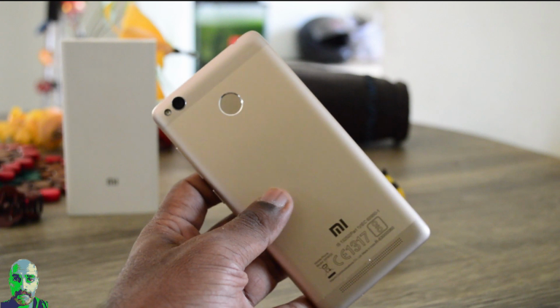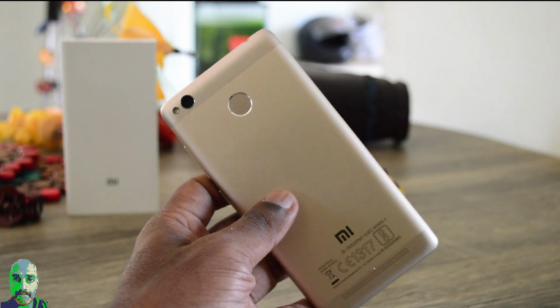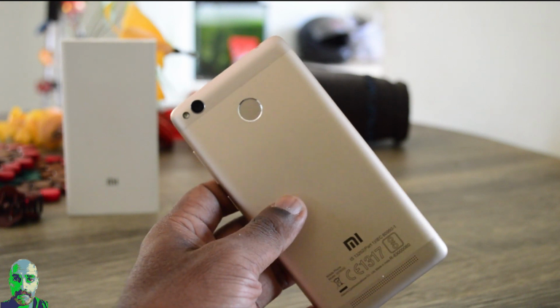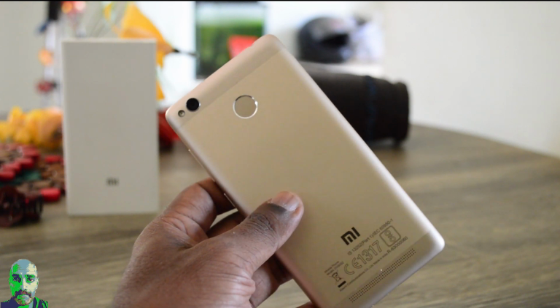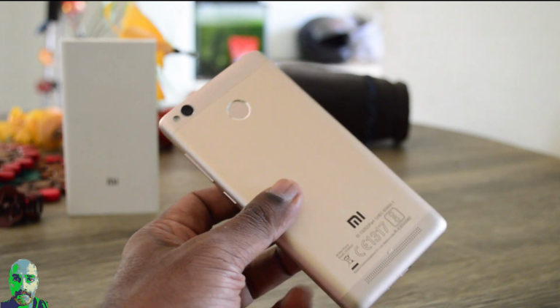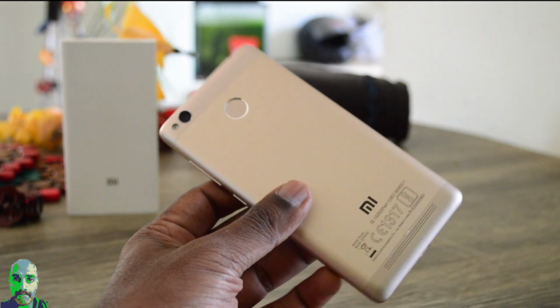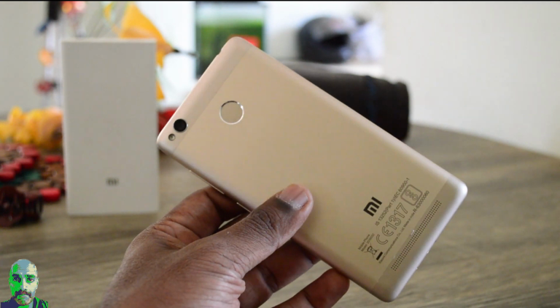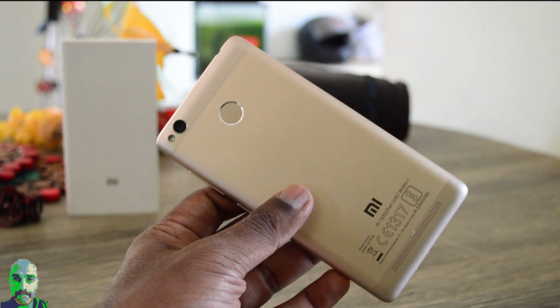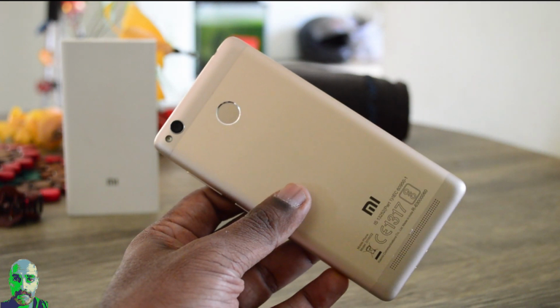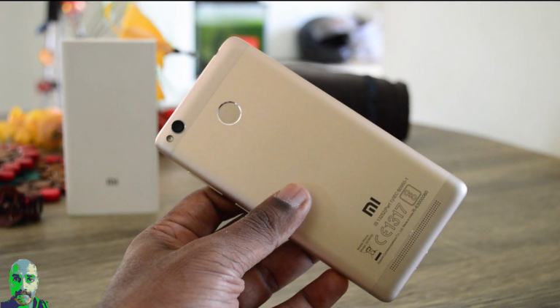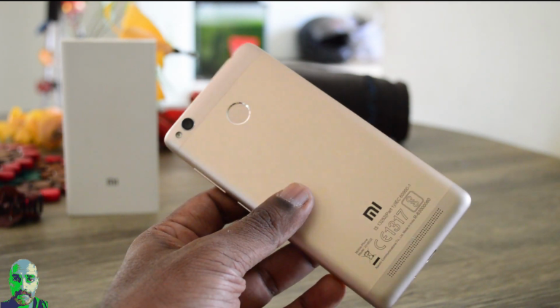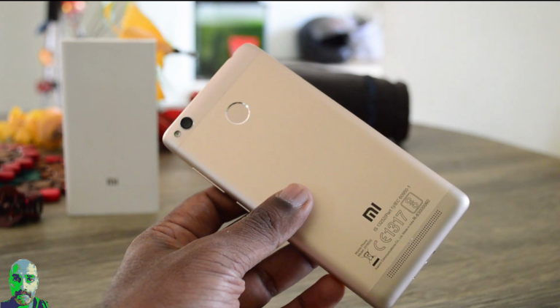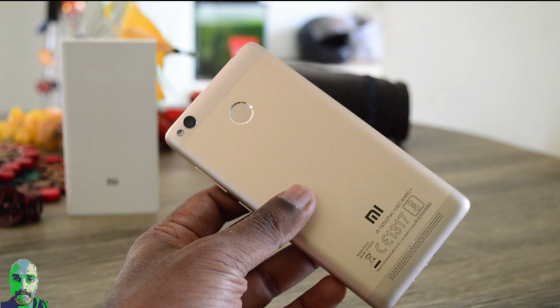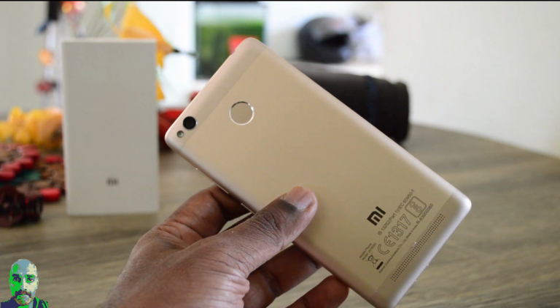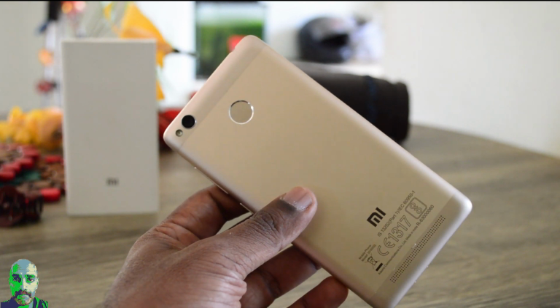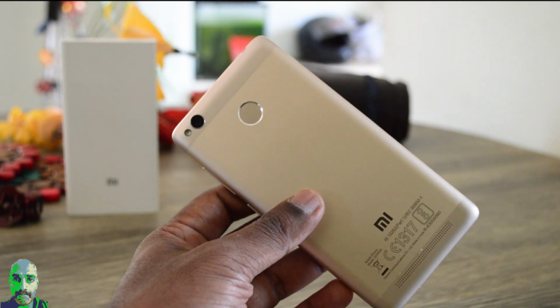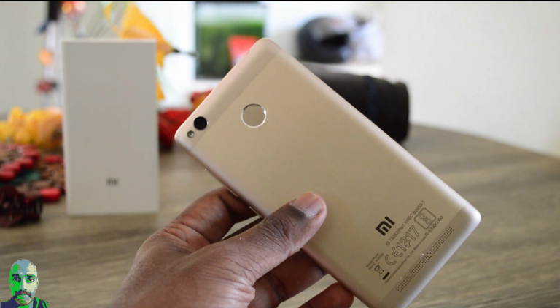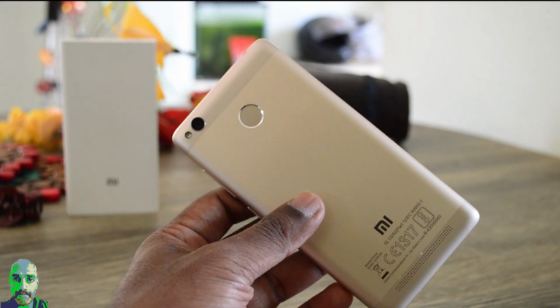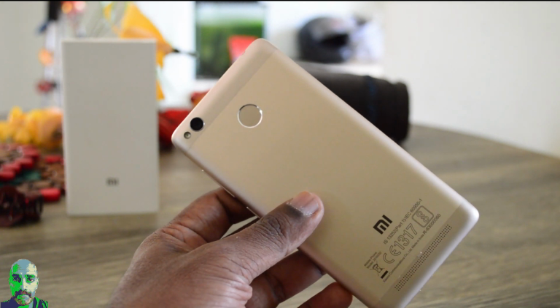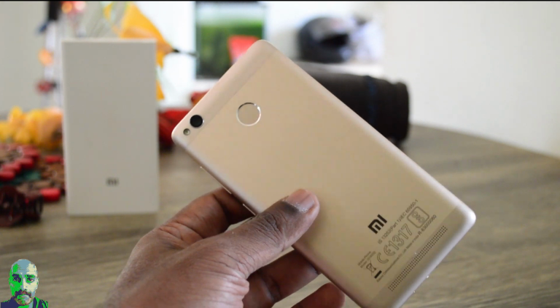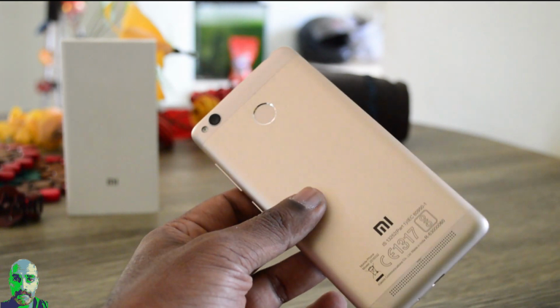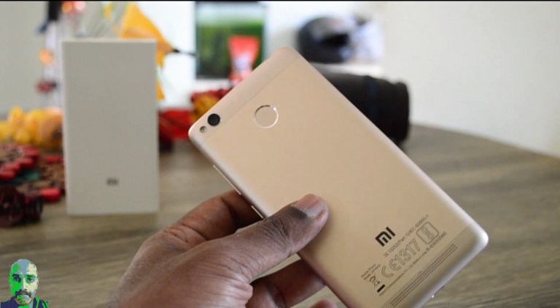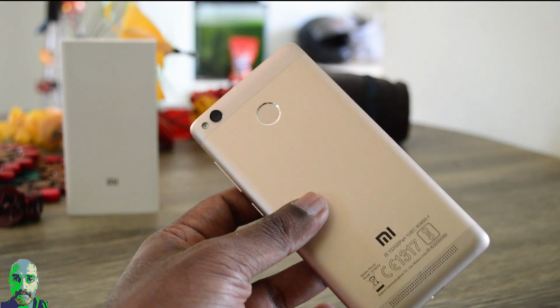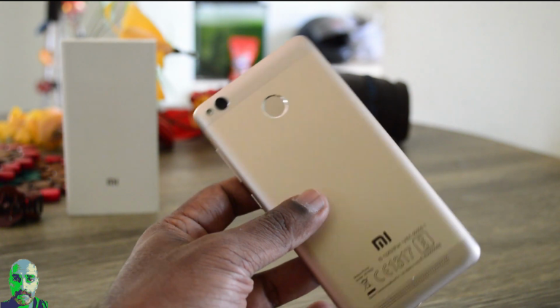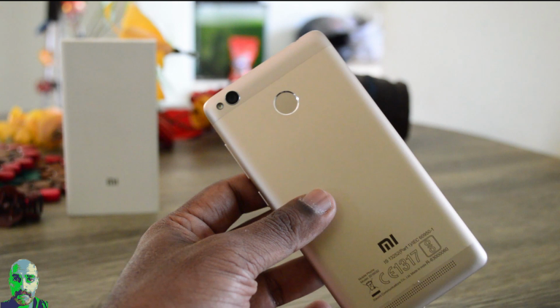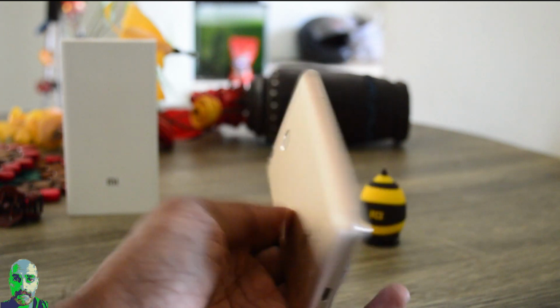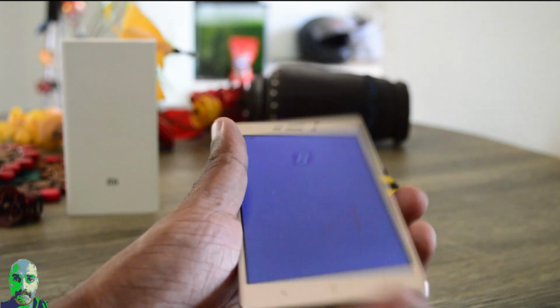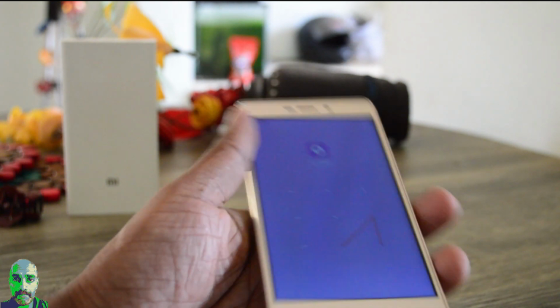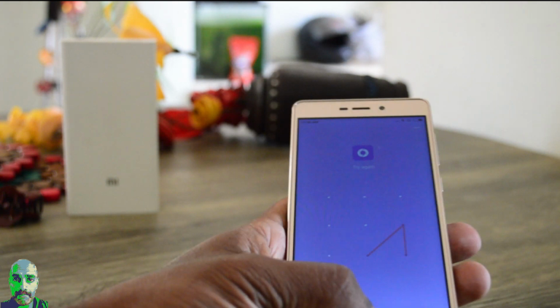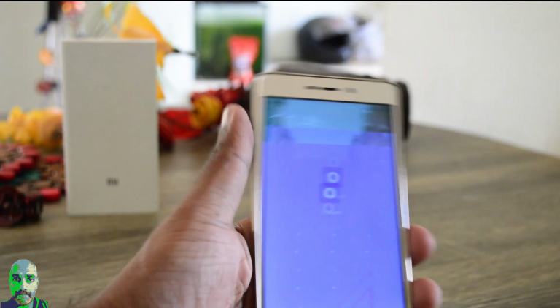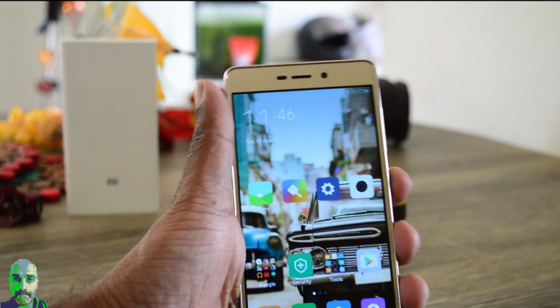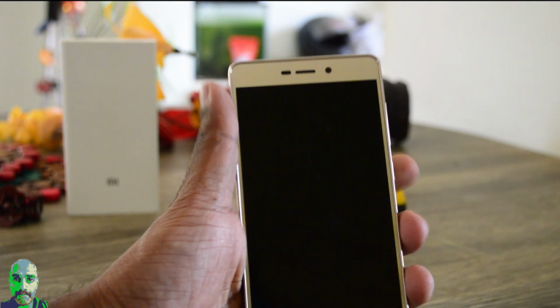What's up guys, Lashmarajan from TechRoman. I have here the Redmi 3S Prime and in this video I am going to demonstrate the fingerprint accuracy, efficiency, and what you can do with this feature. So without further ado, let's get going.